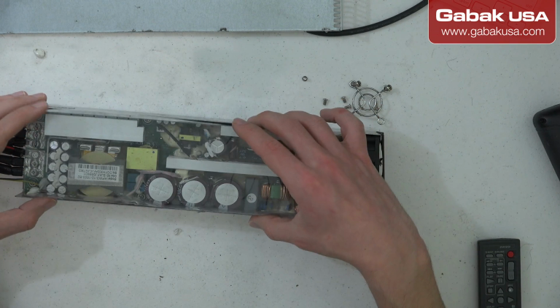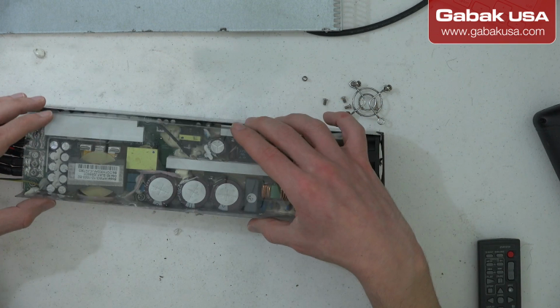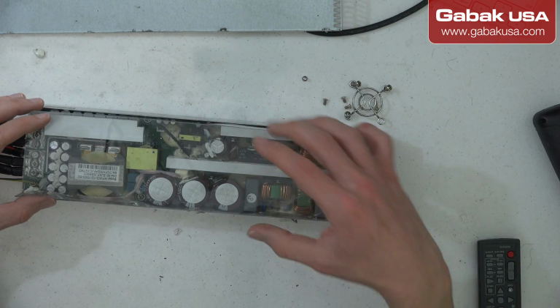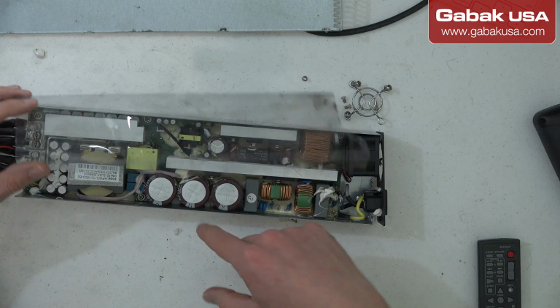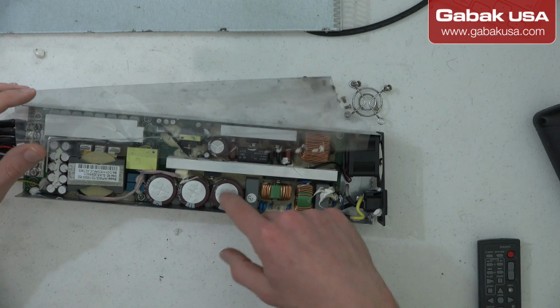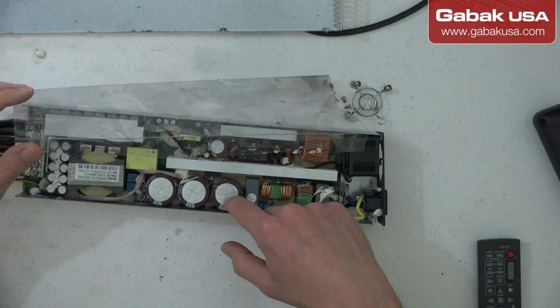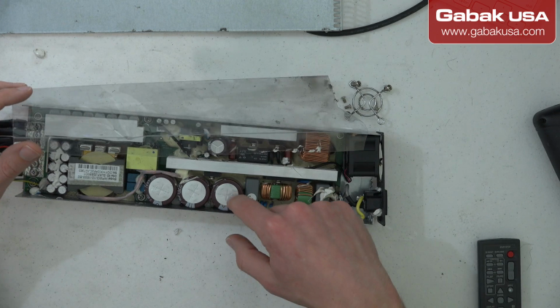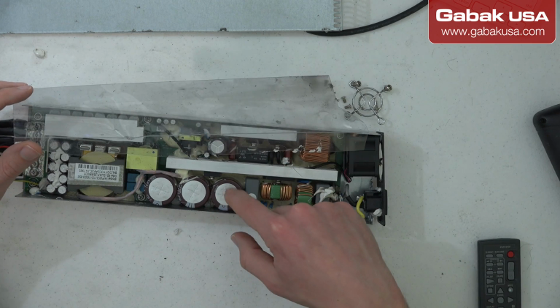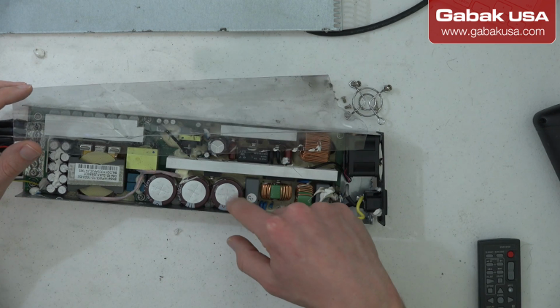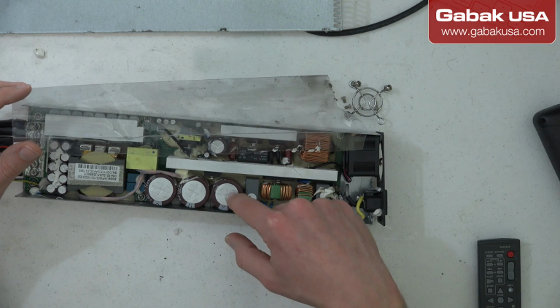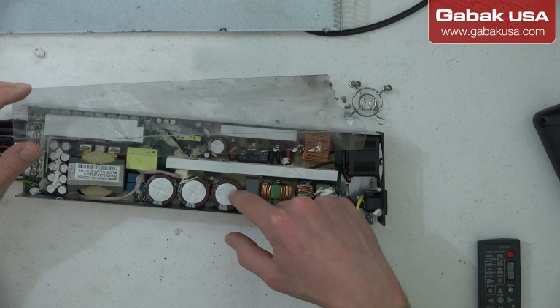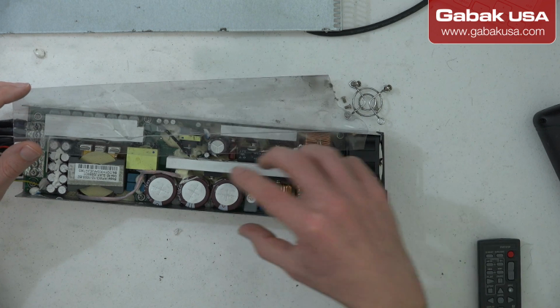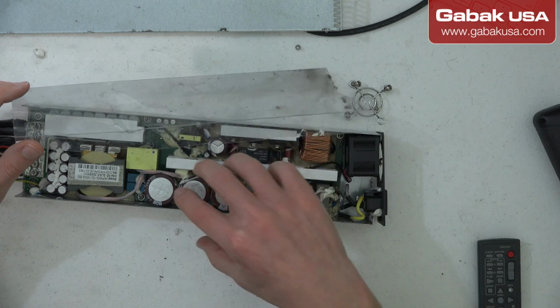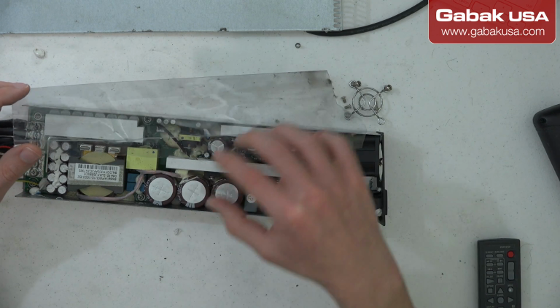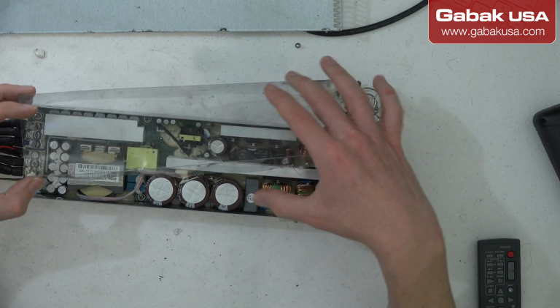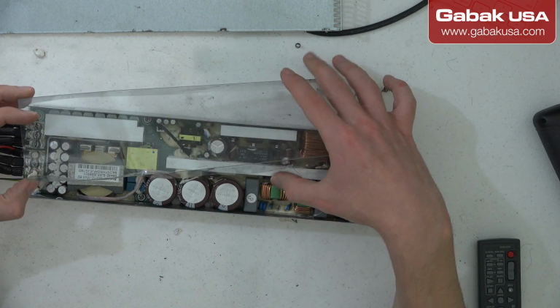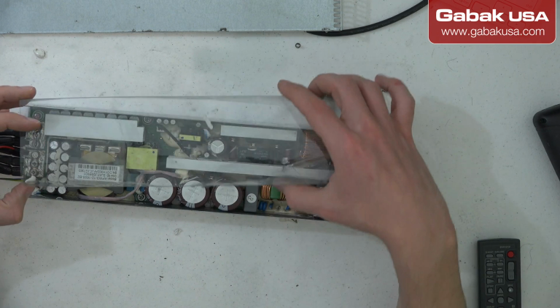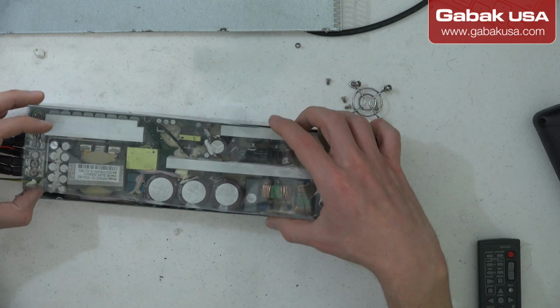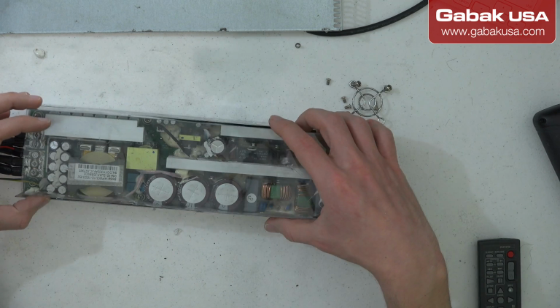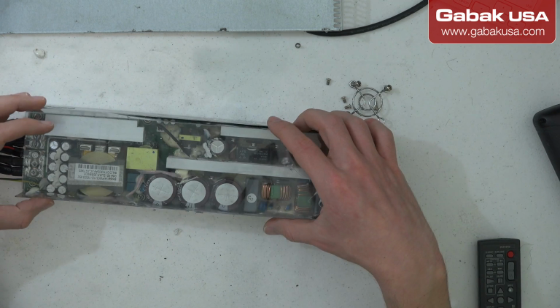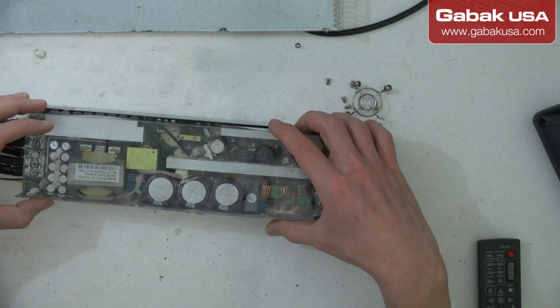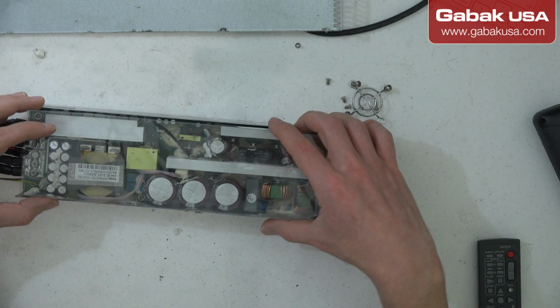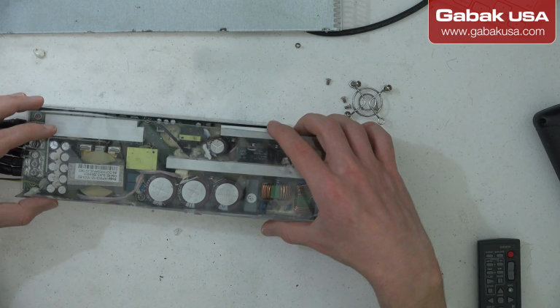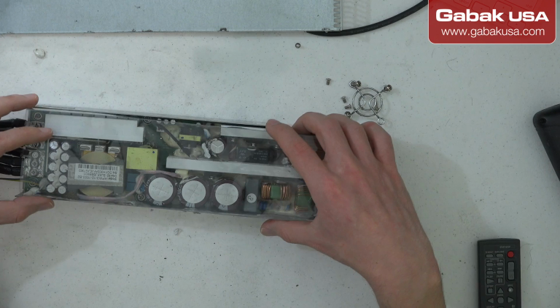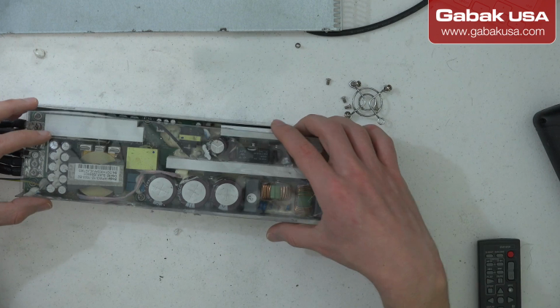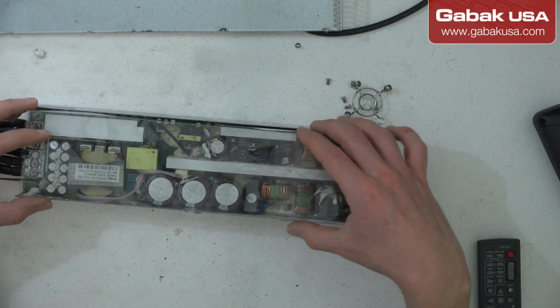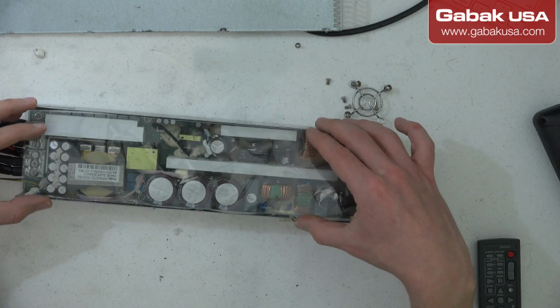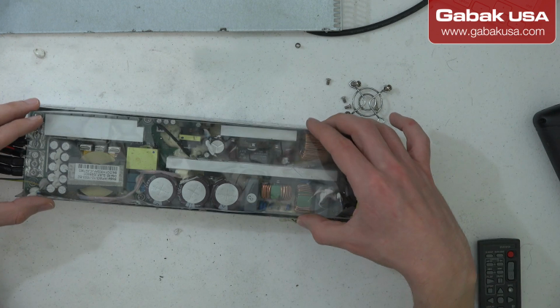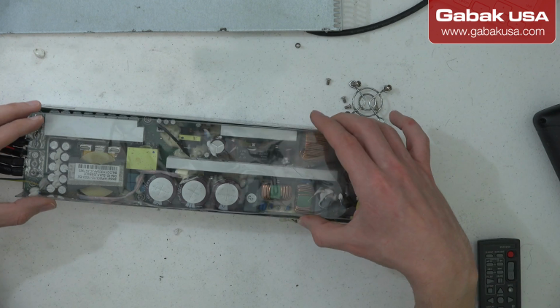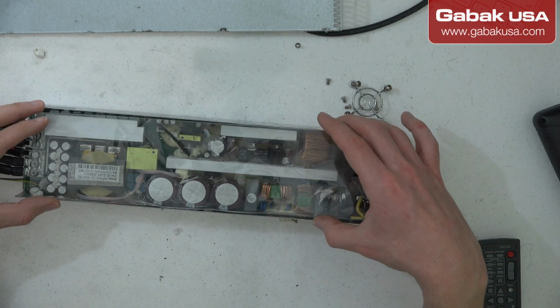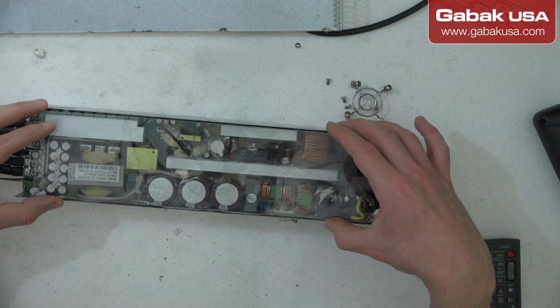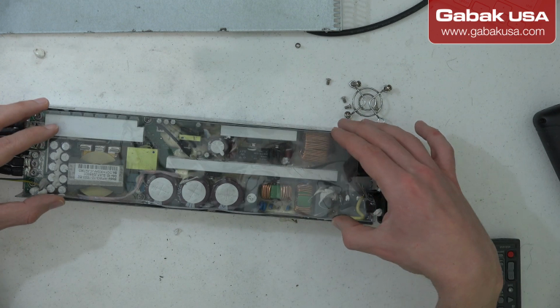These are the capacitors — they are charged, so if you touch them on the contact side, they will shock you.